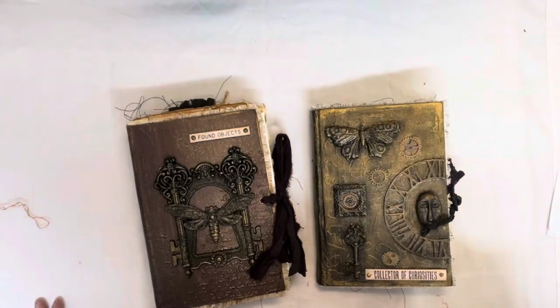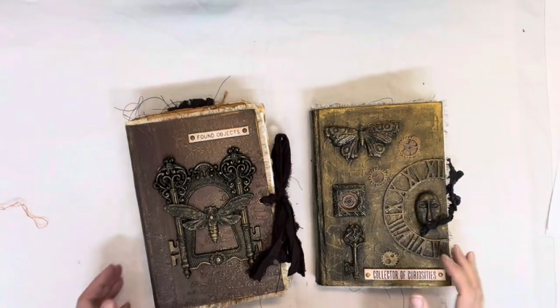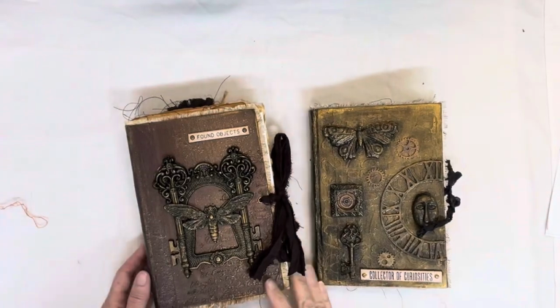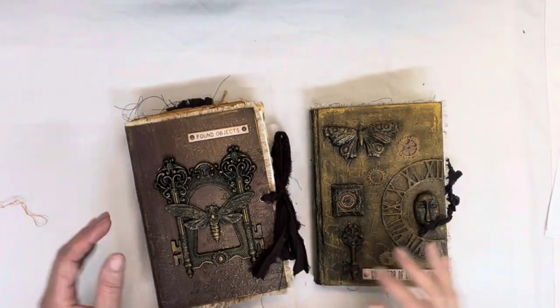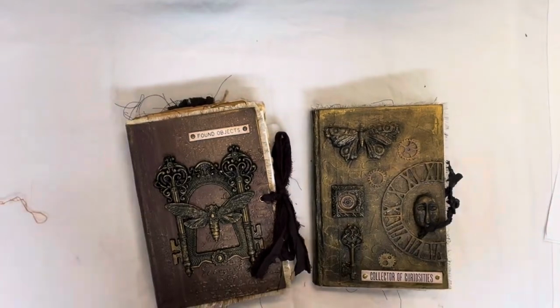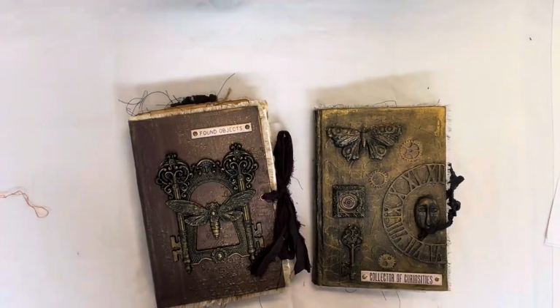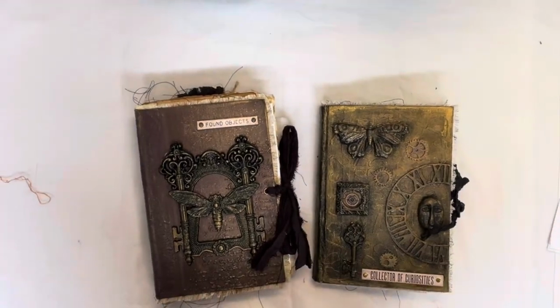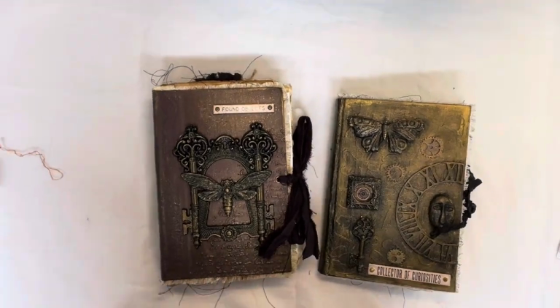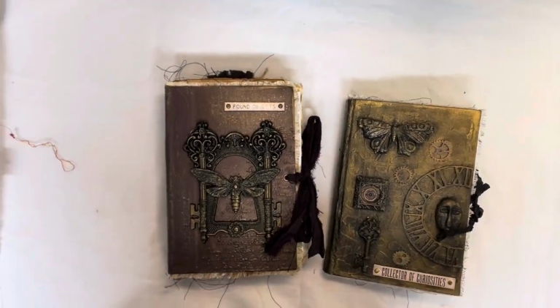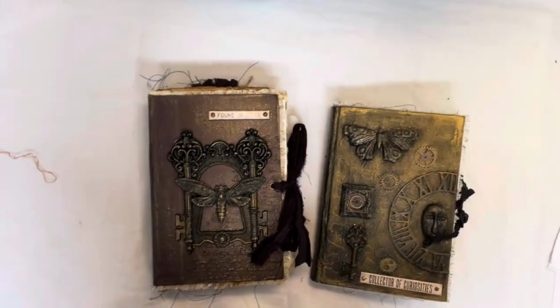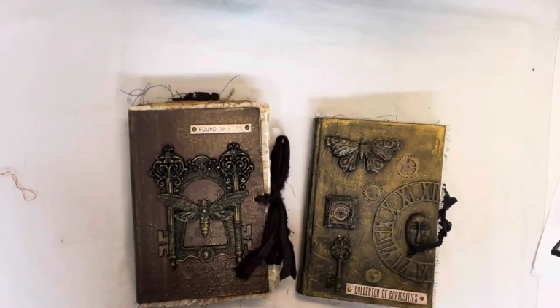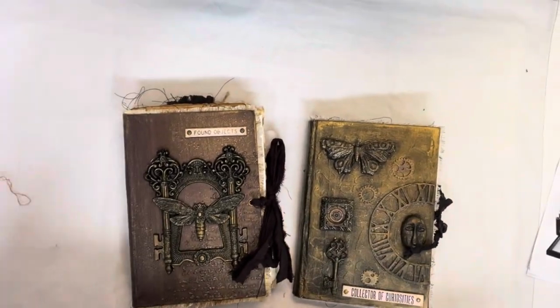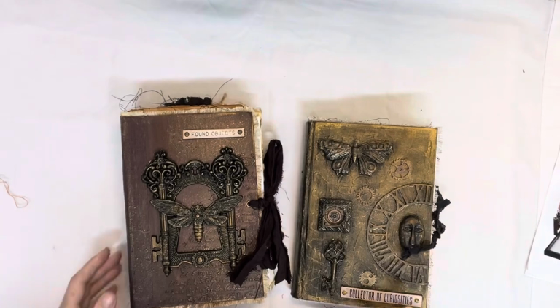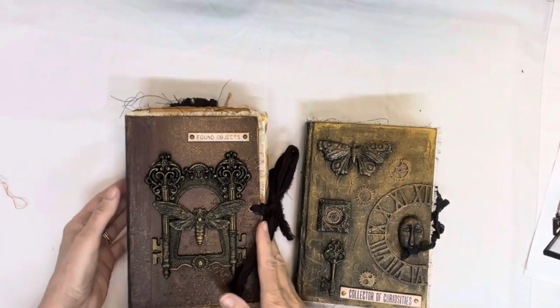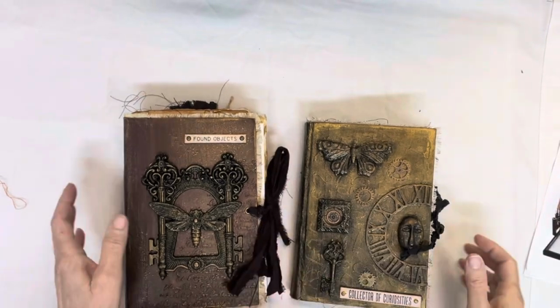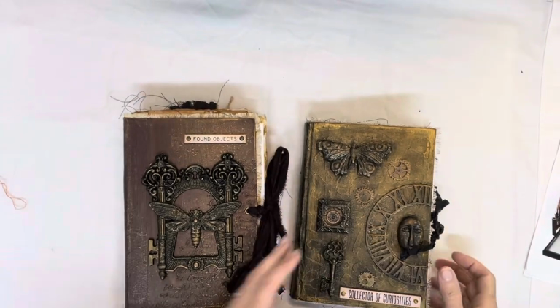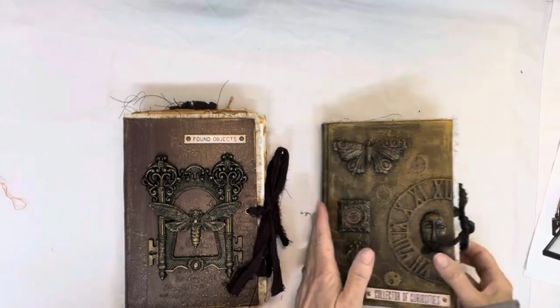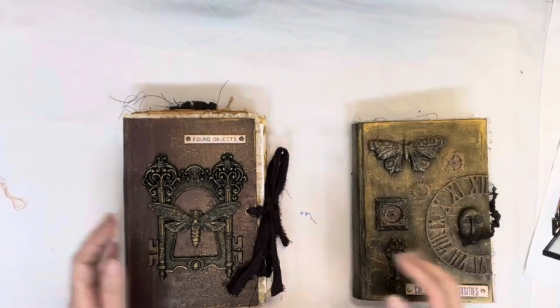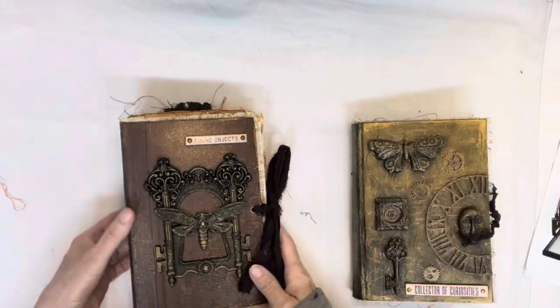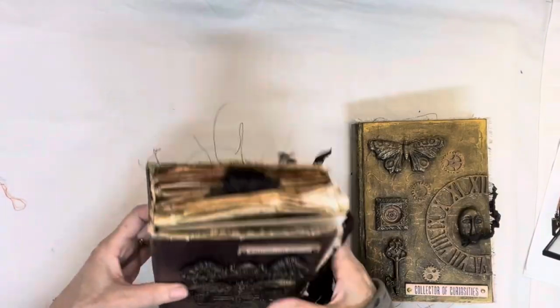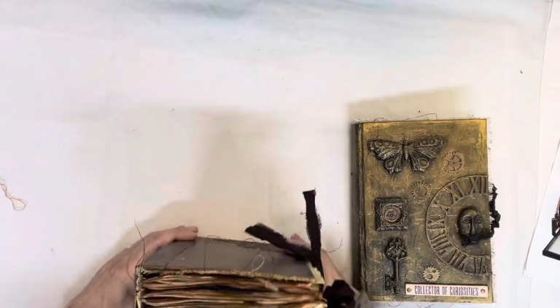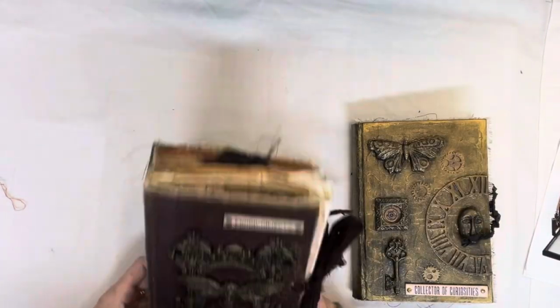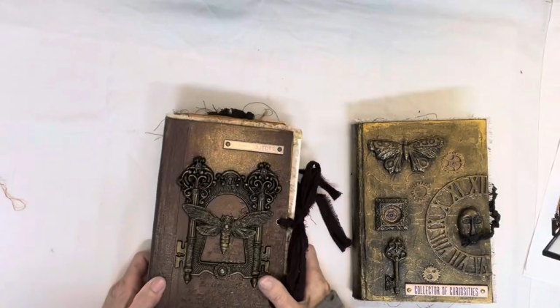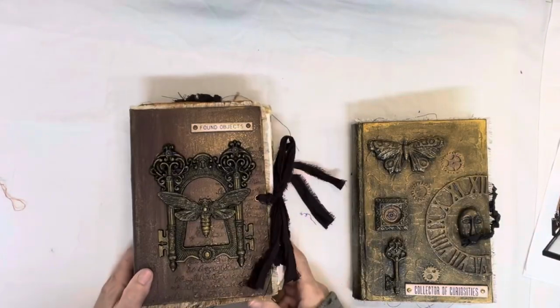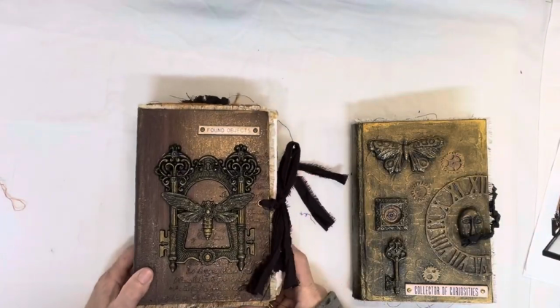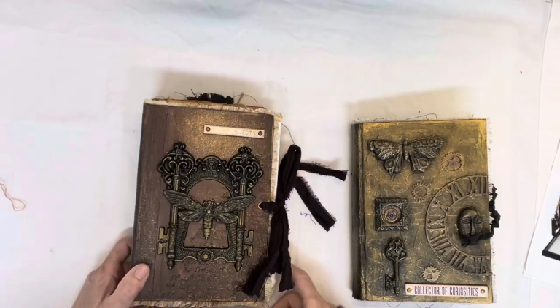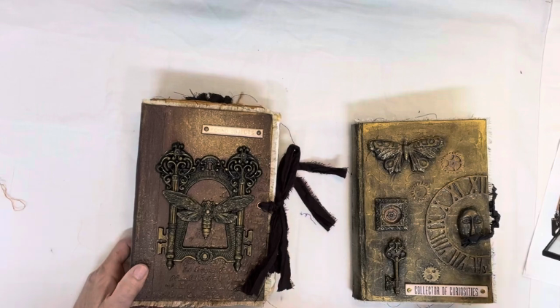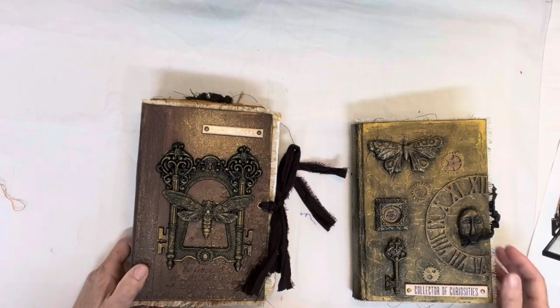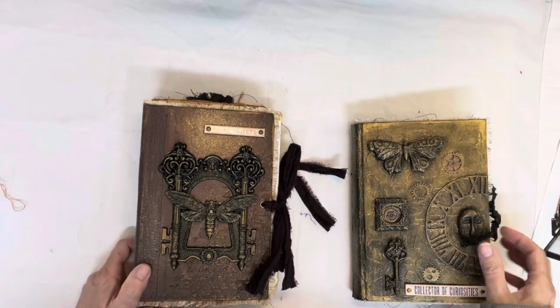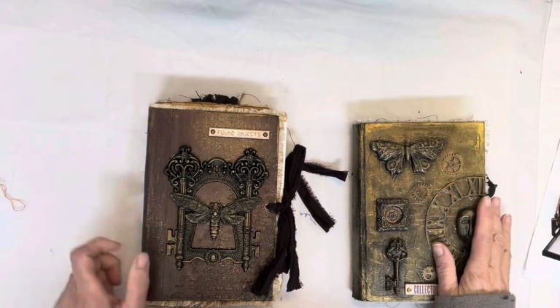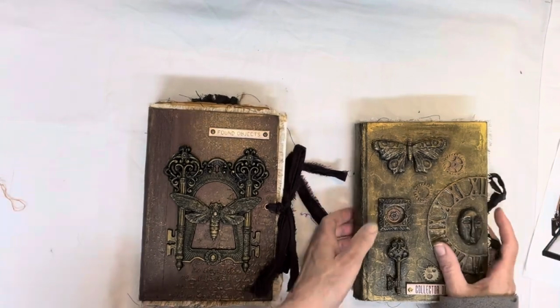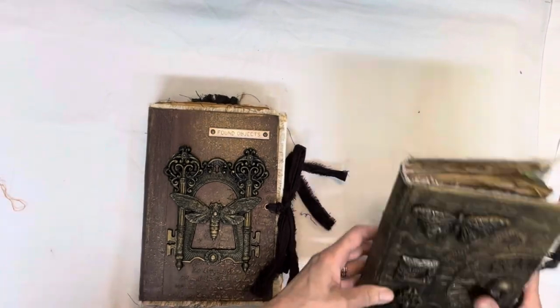Hello everybody and welcome to my channel. So these again are some more that I made up for the book art show that I'm doing.